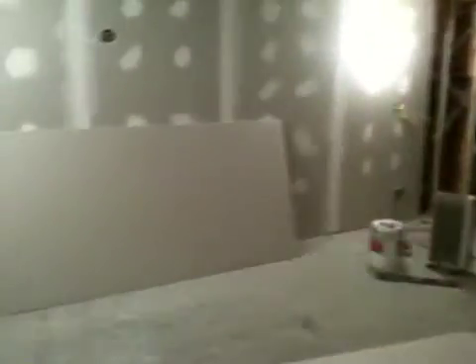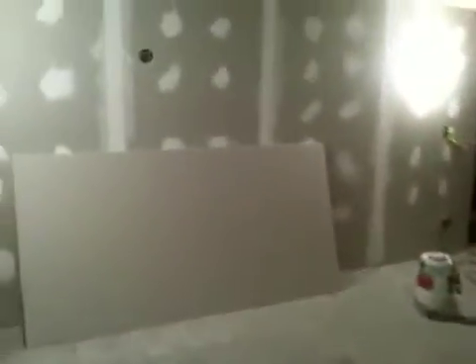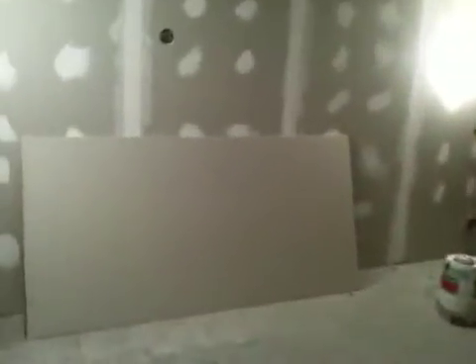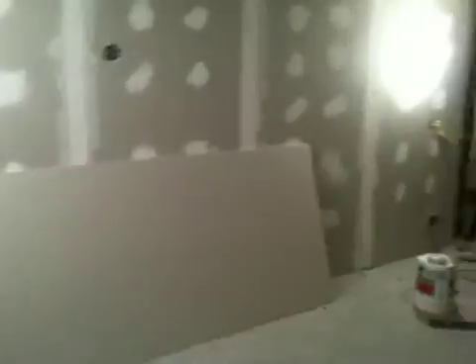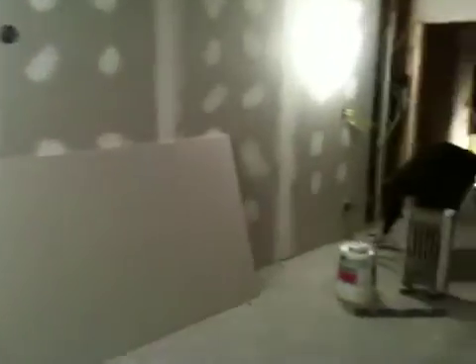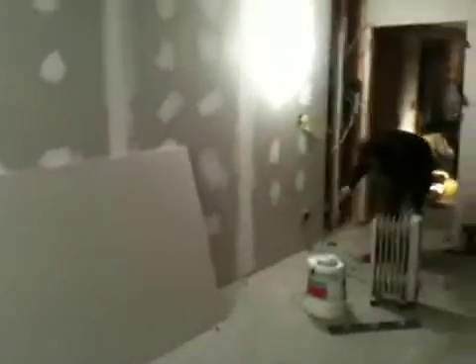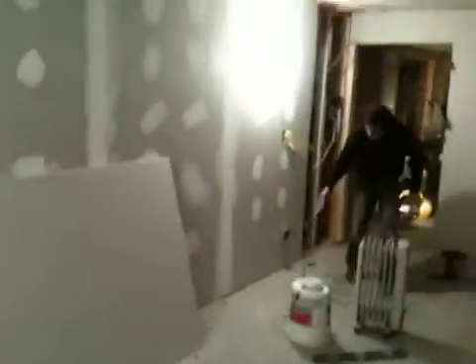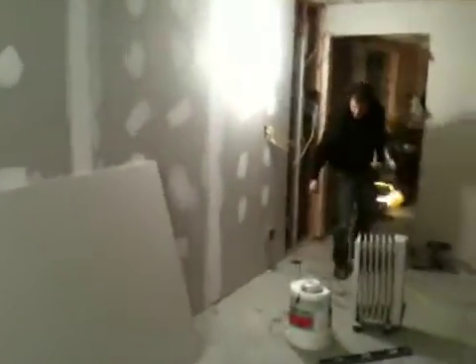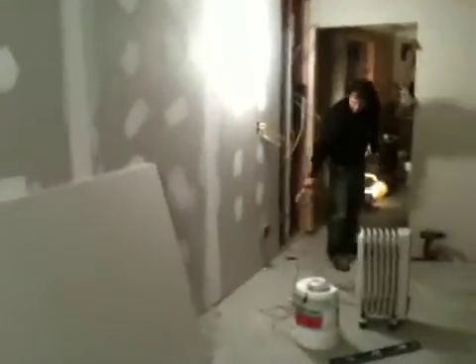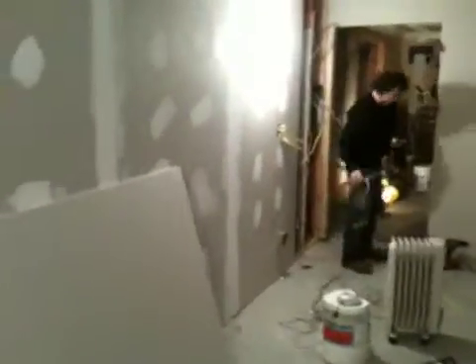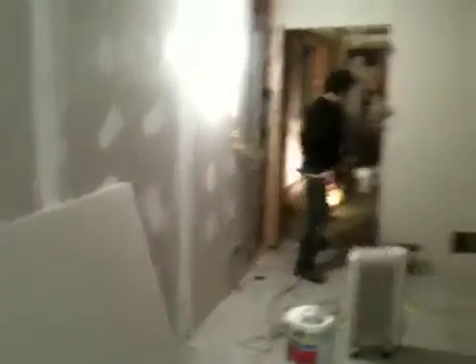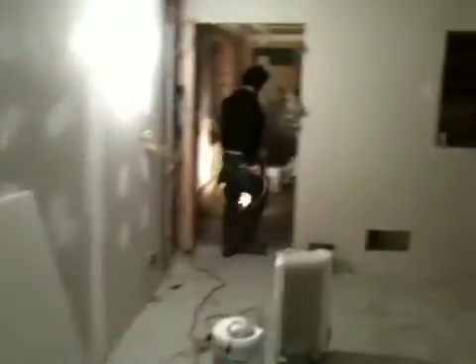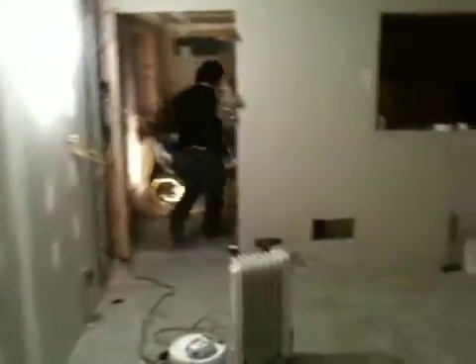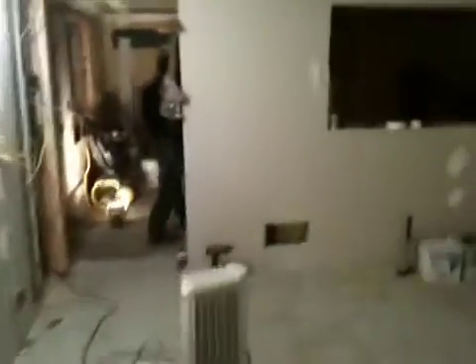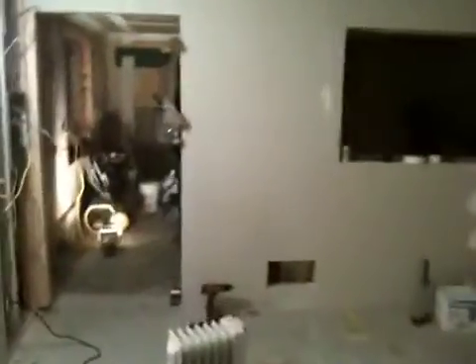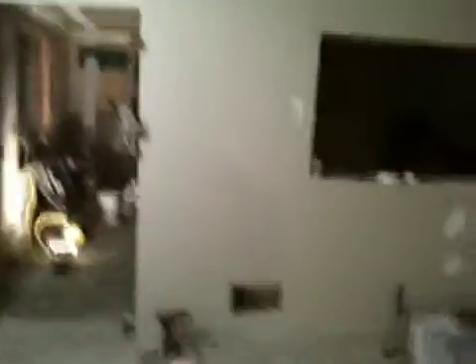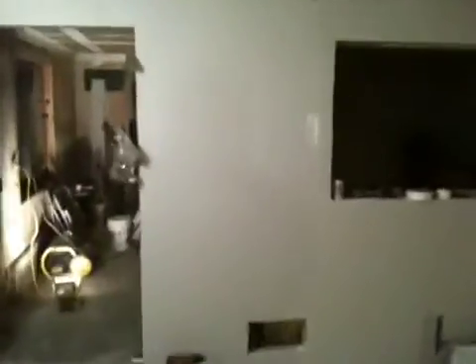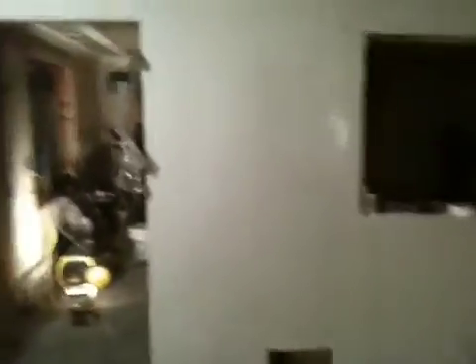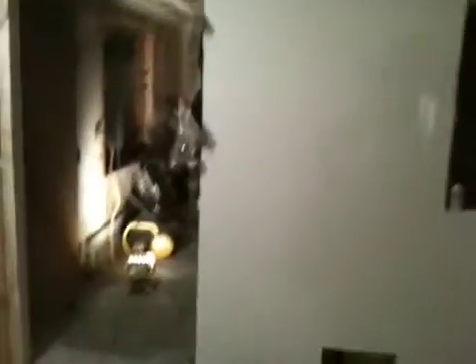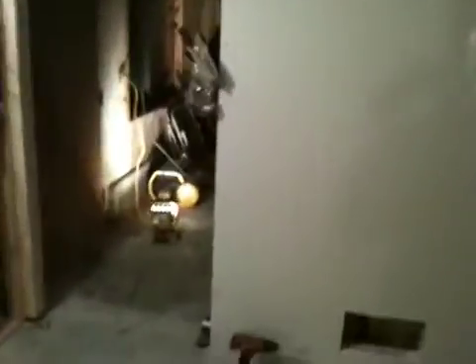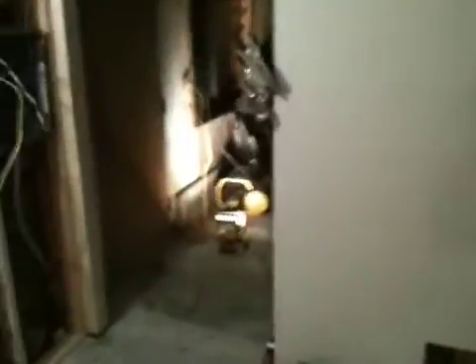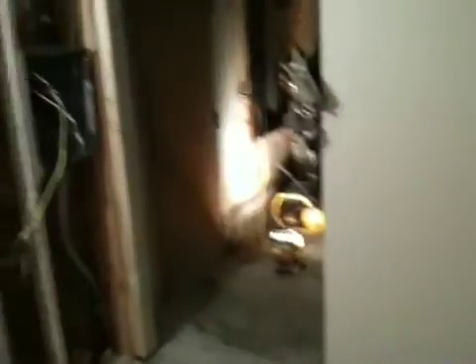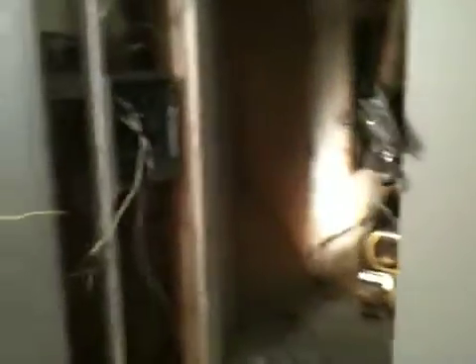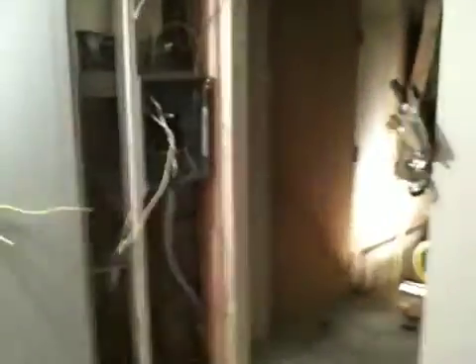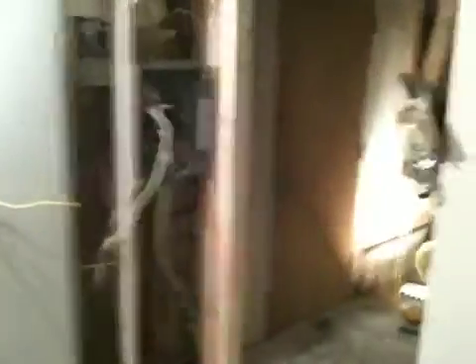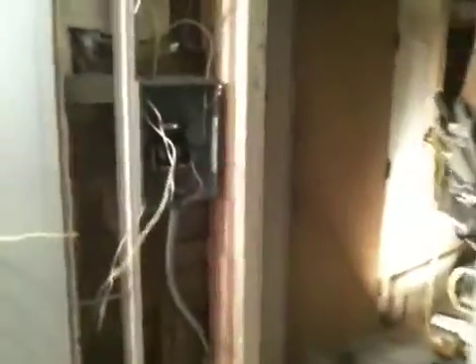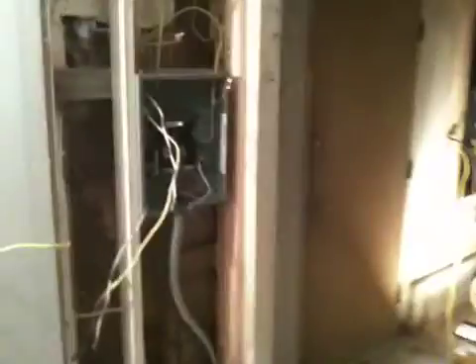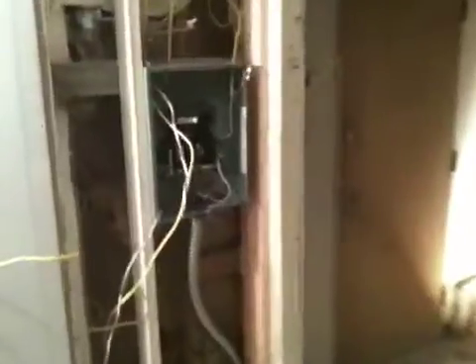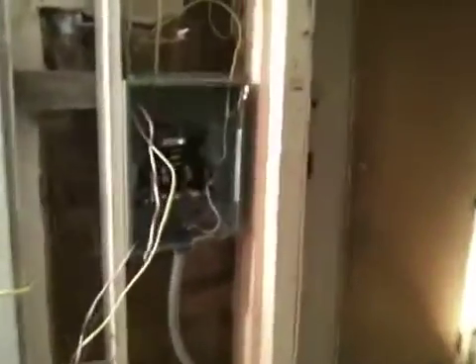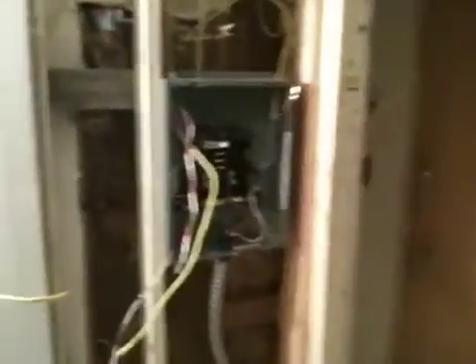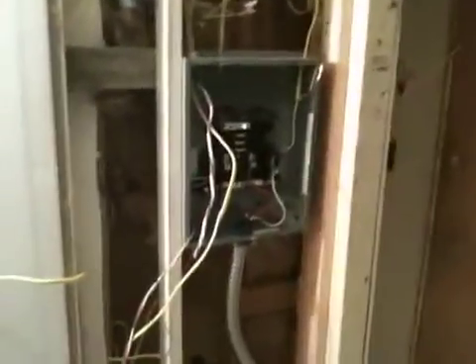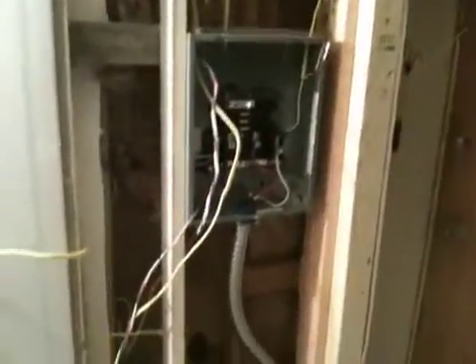New studio, December 4th. There's Bailey over here doing up electricity, getting power to the place. That's what the new box is looking like.